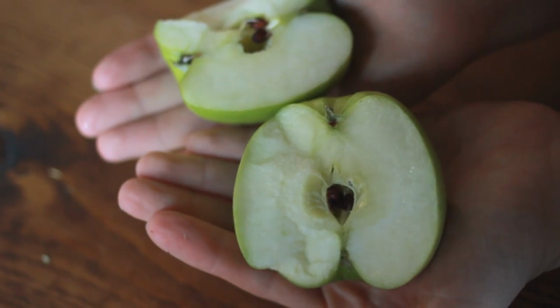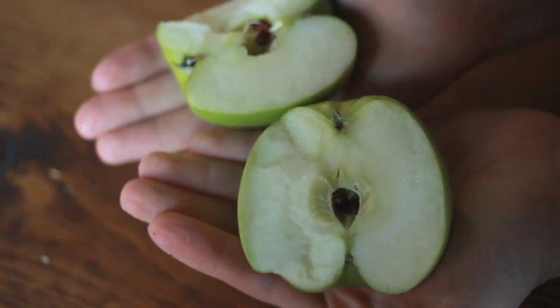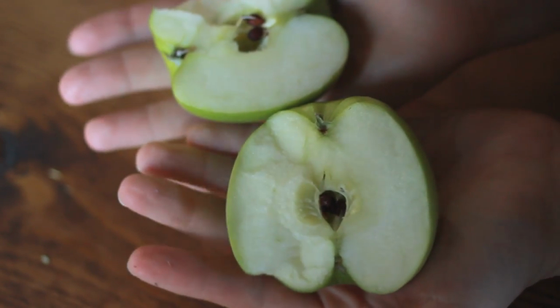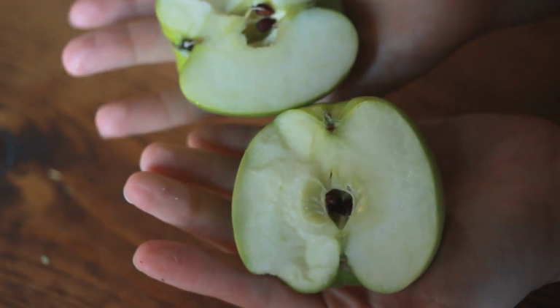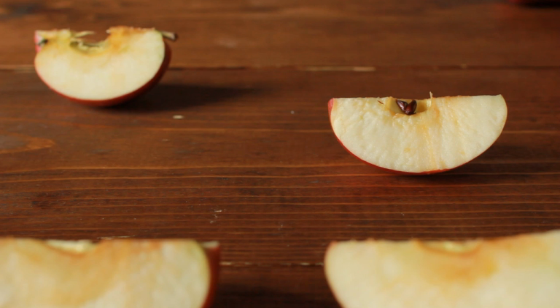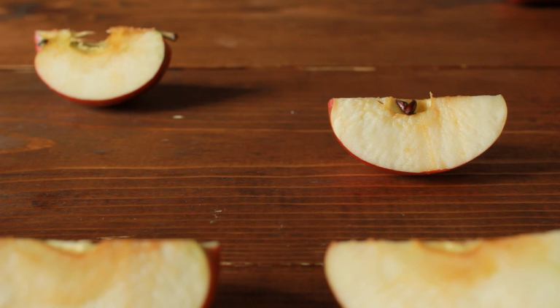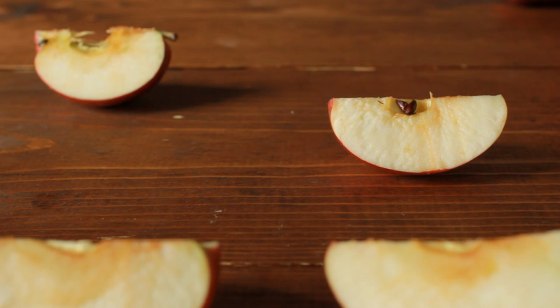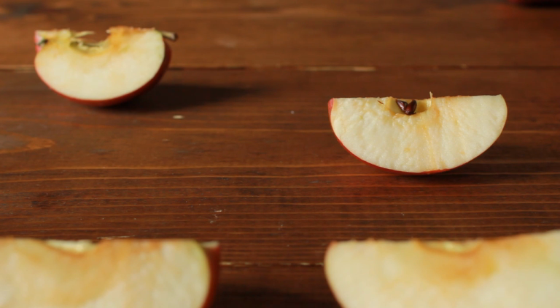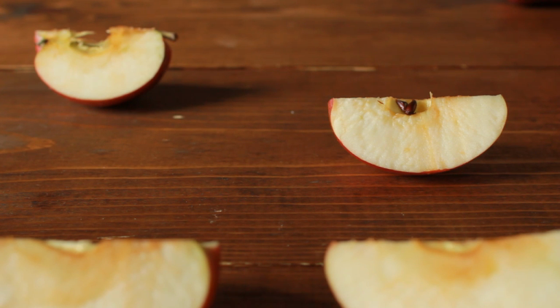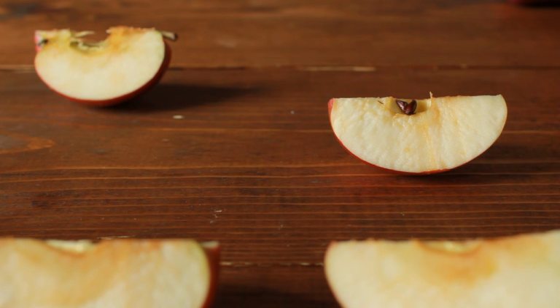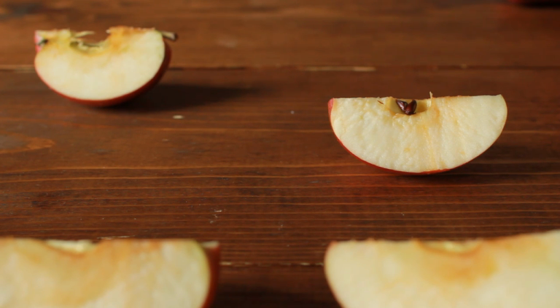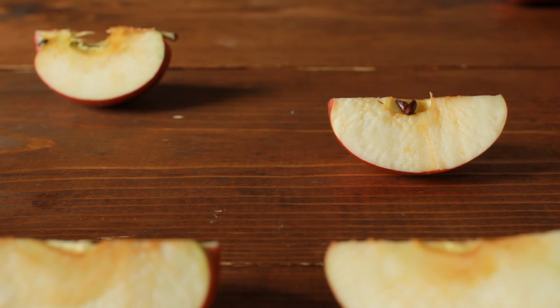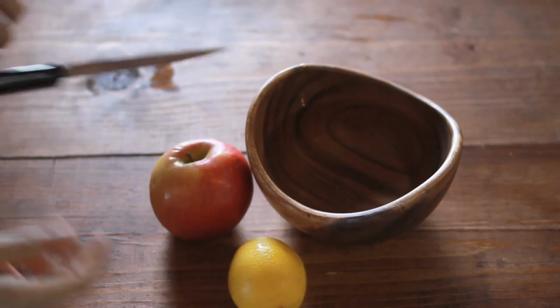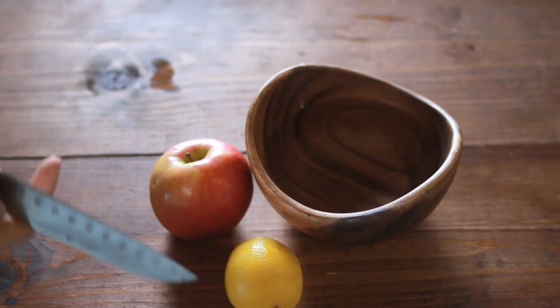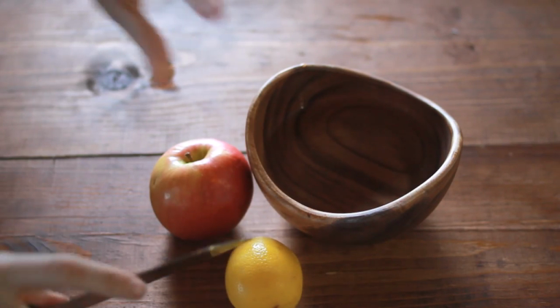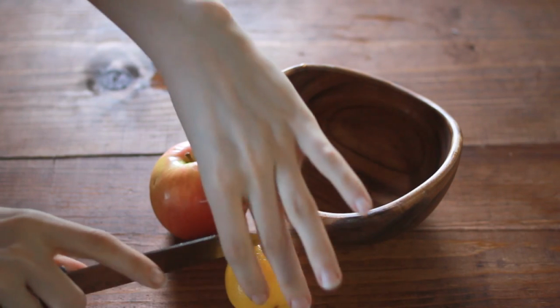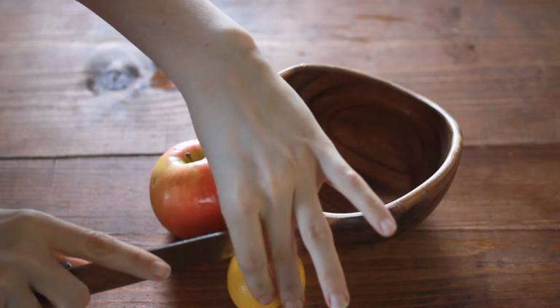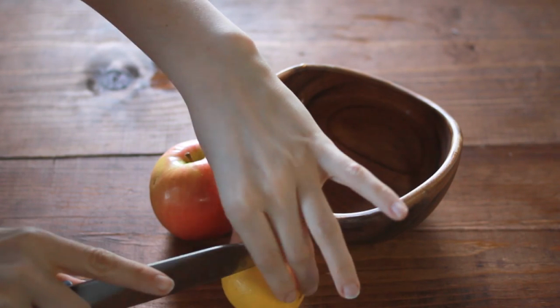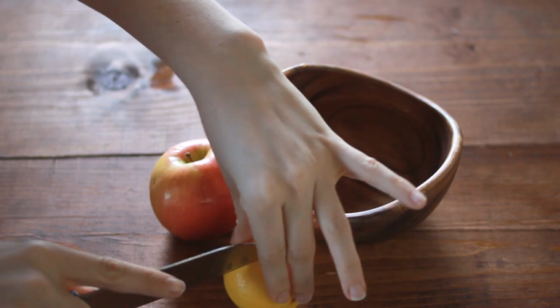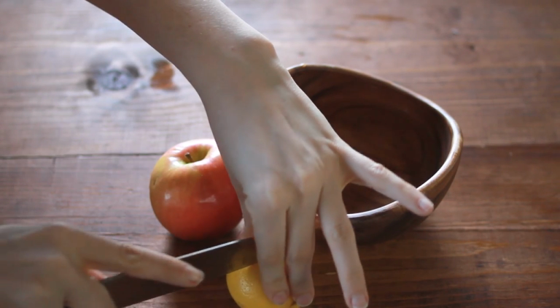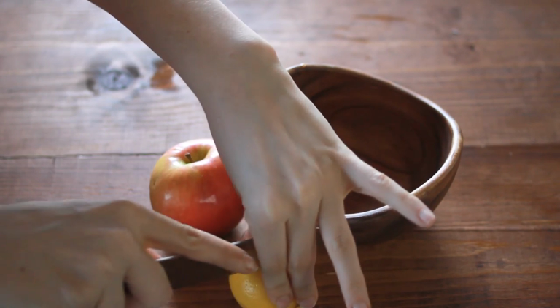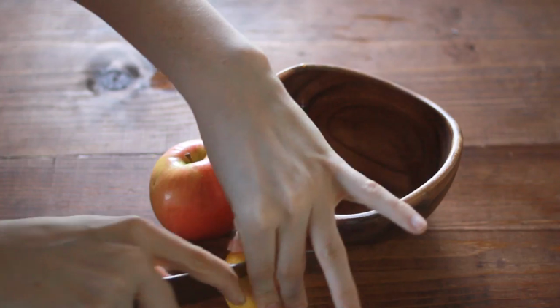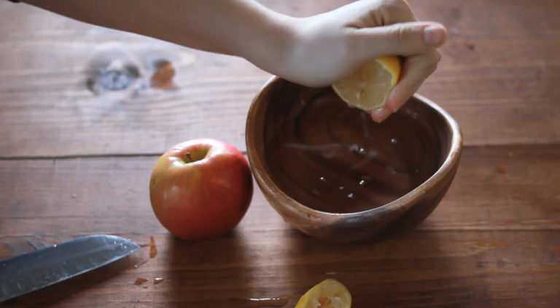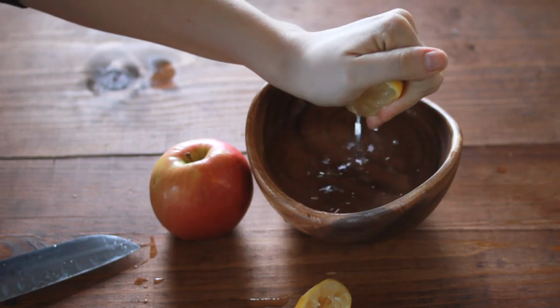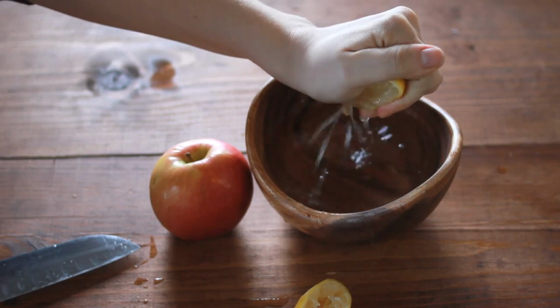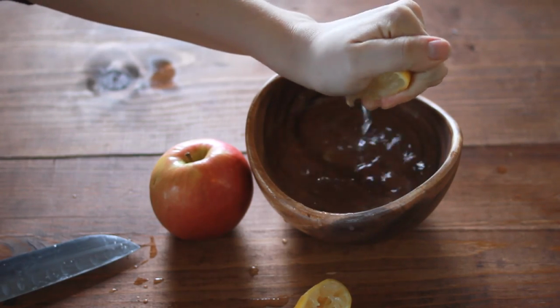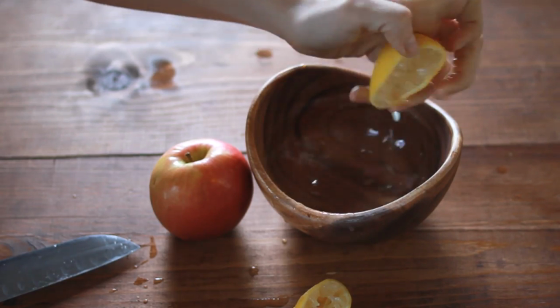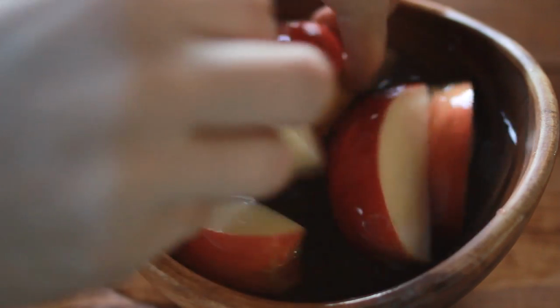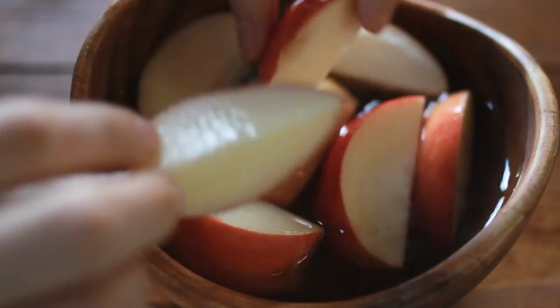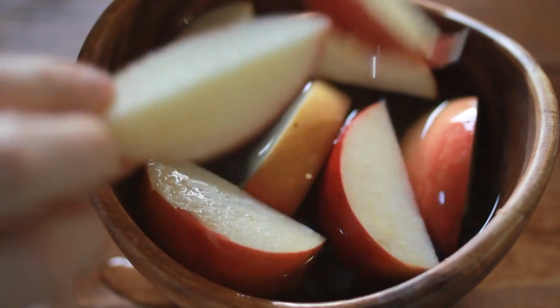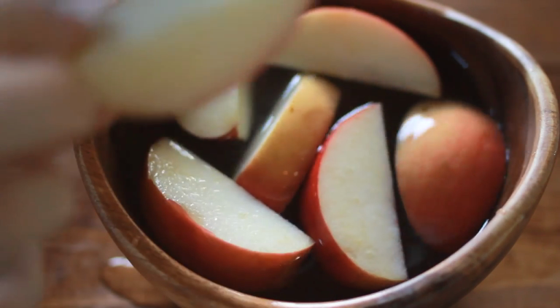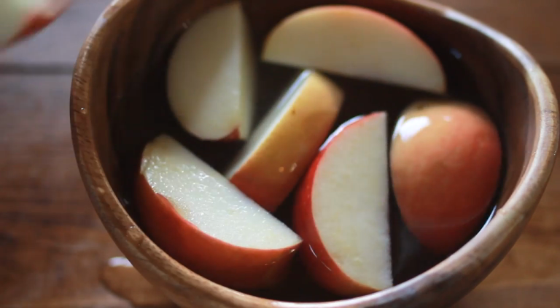Apples brown easily when exposed to air. To prevent browning, also called oxidizing, toss cut apples with a mixture of water and lemon juice — one teaspoon of lemon juice and two cups of water should do the trick.